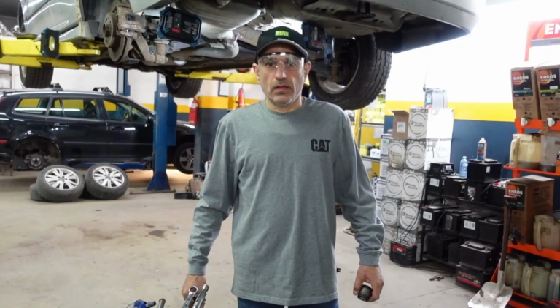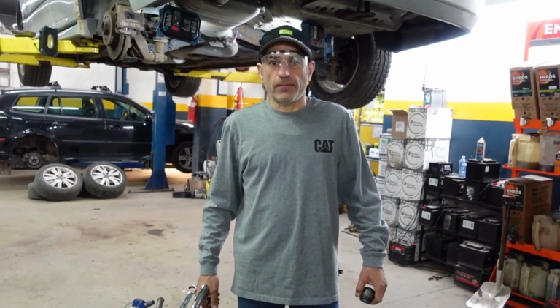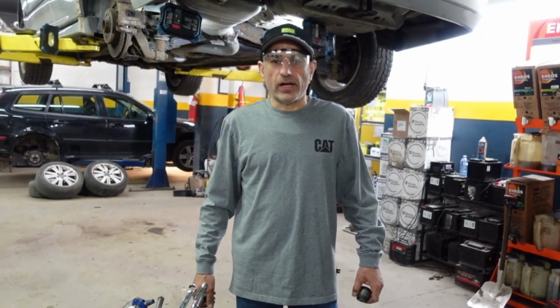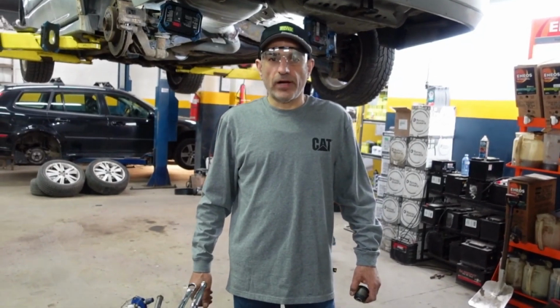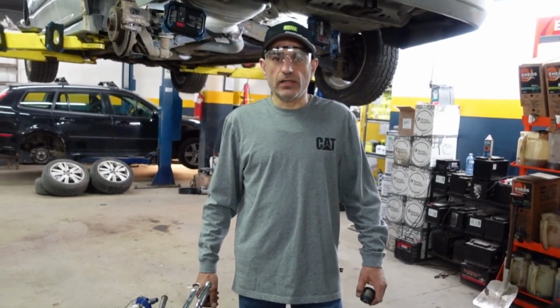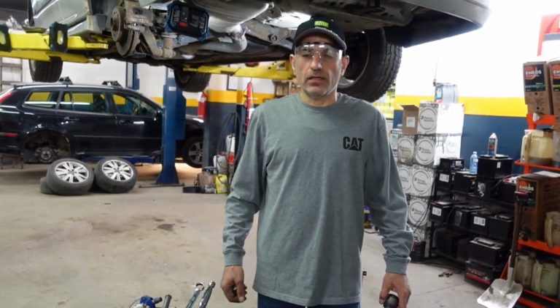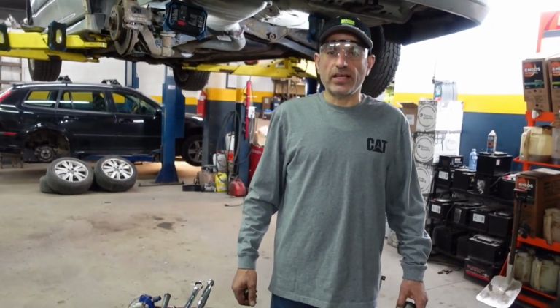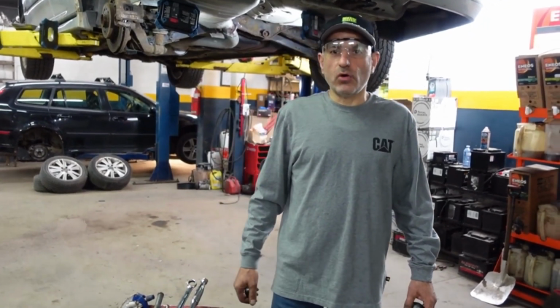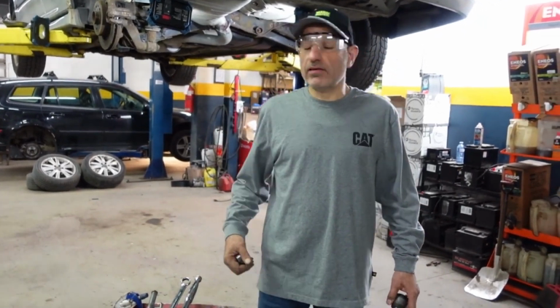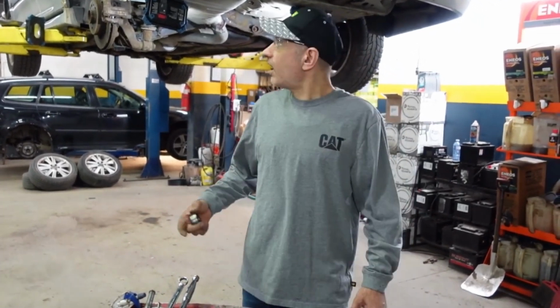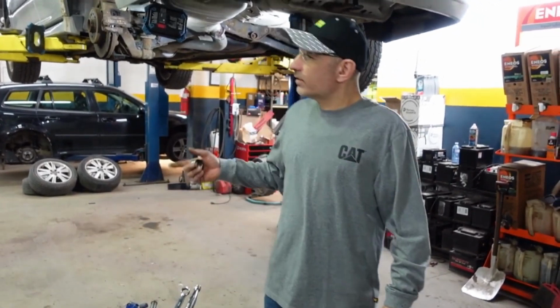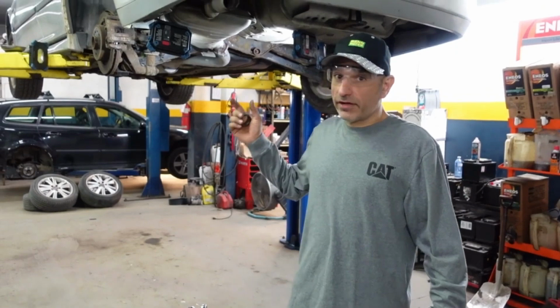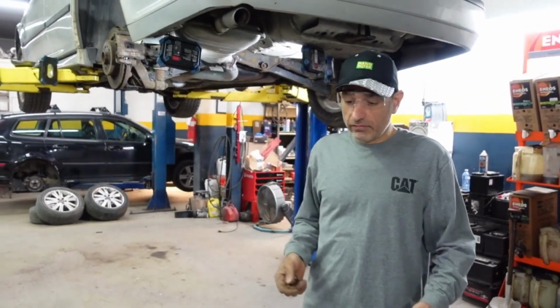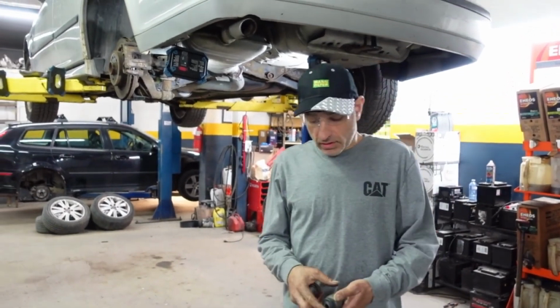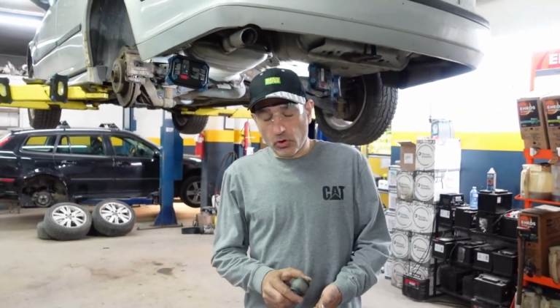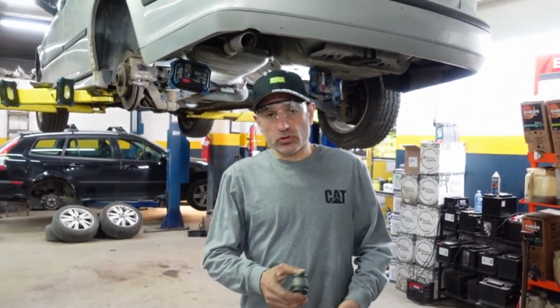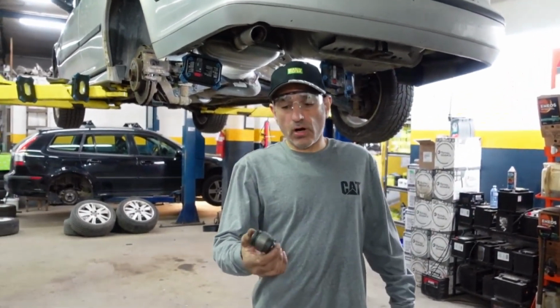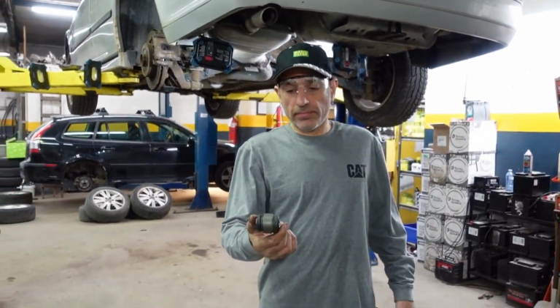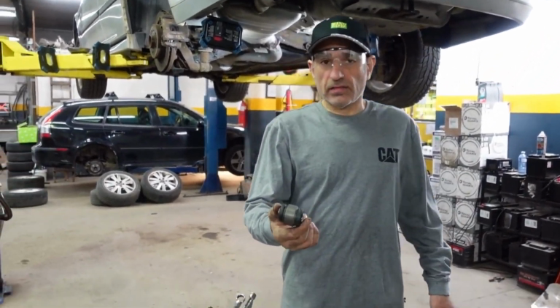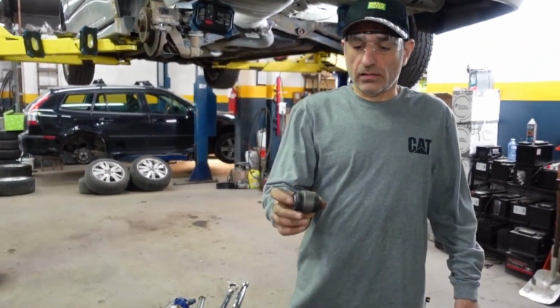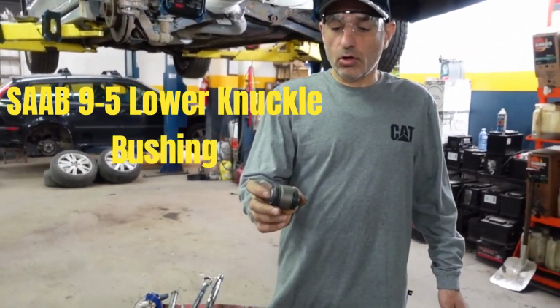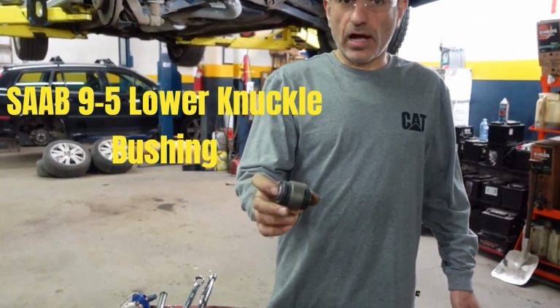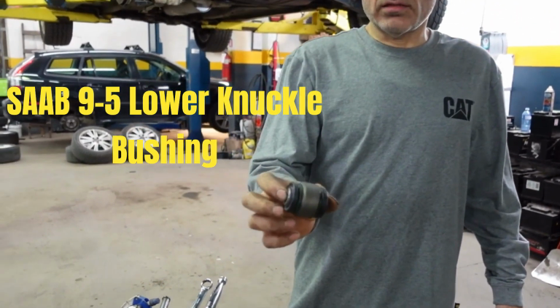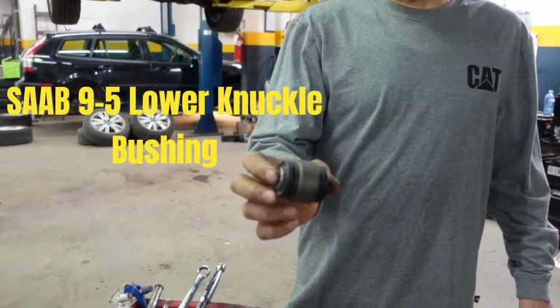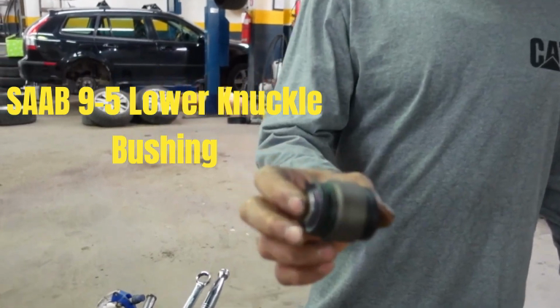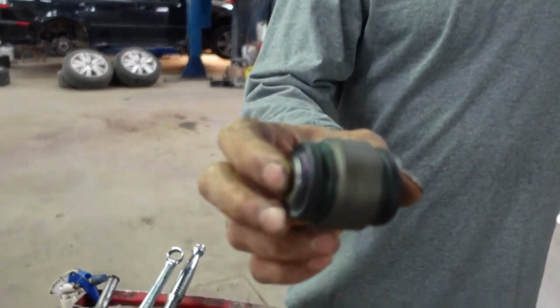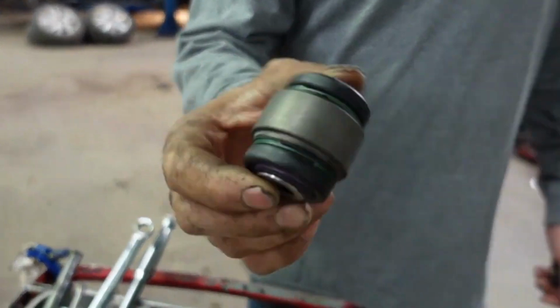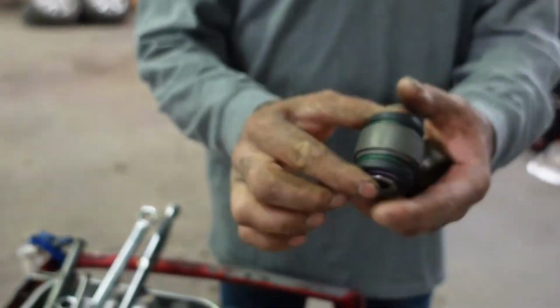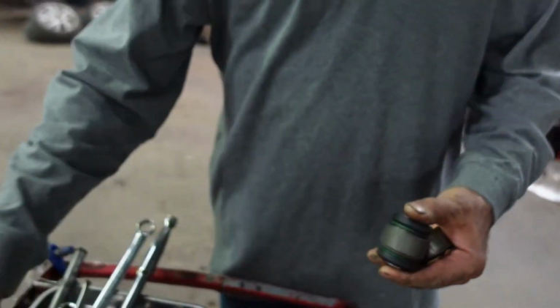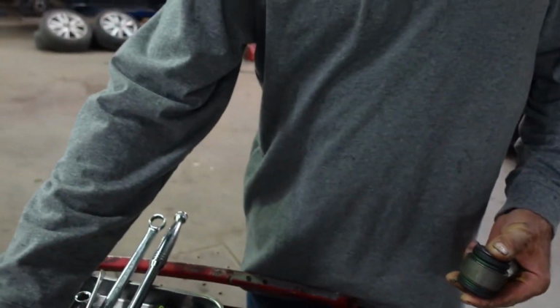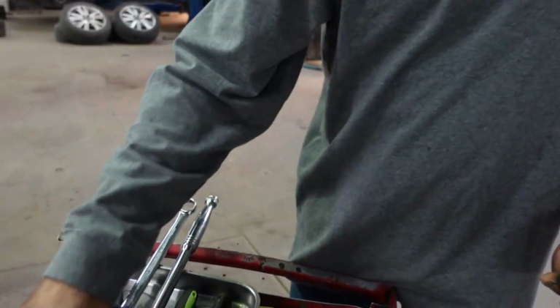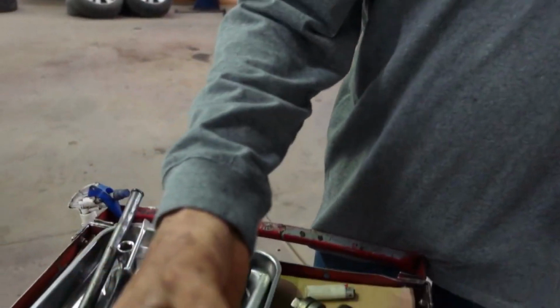Welcome to my channel. In today's video I have a Saab 95 and I'm going to show you how to replace the lower knuckle bushing, and this is the part number.